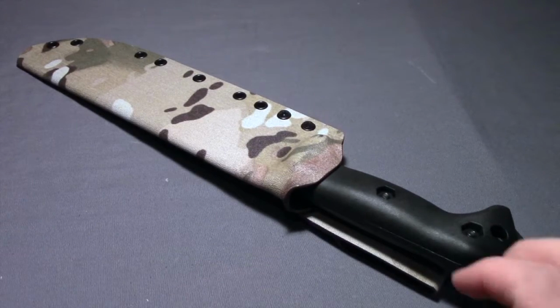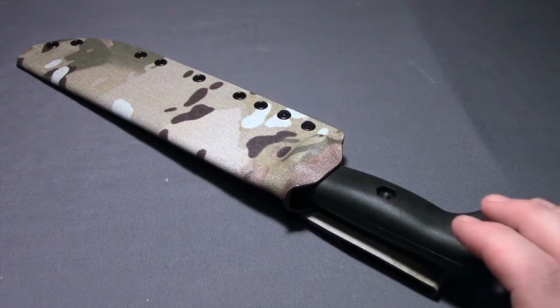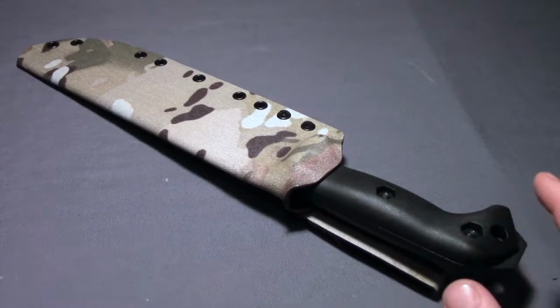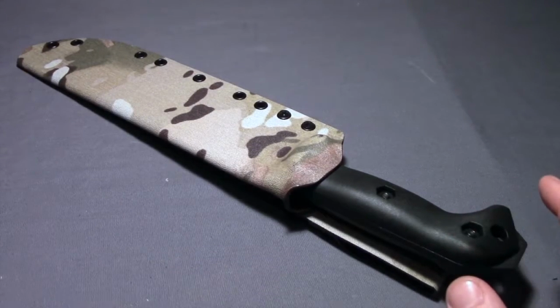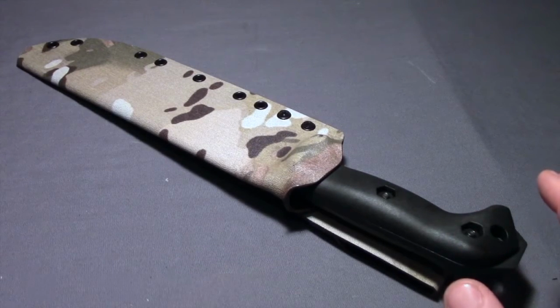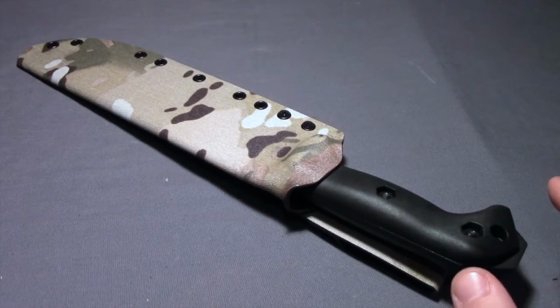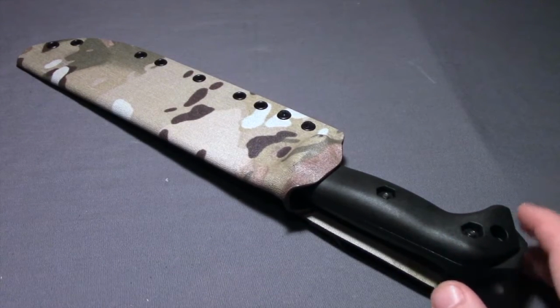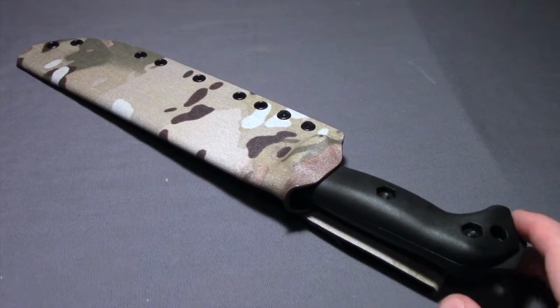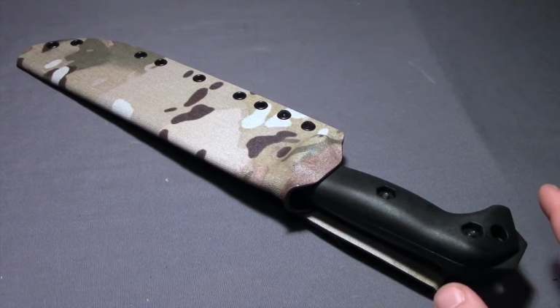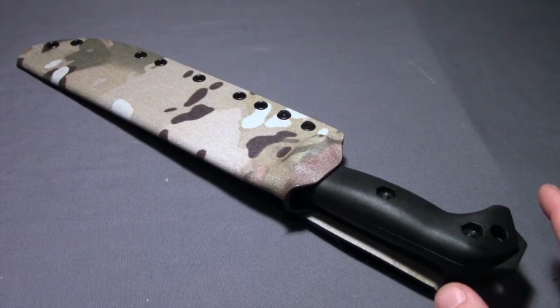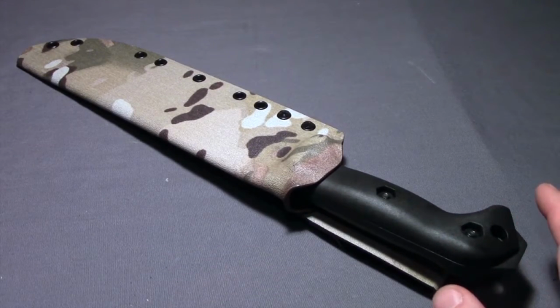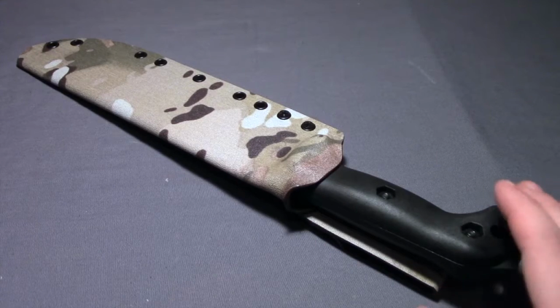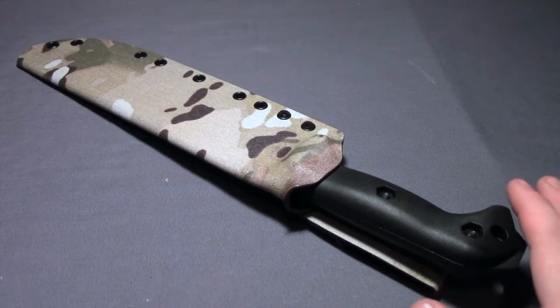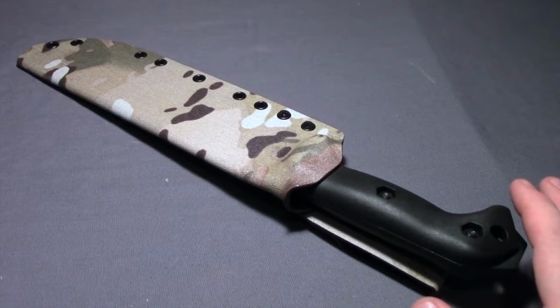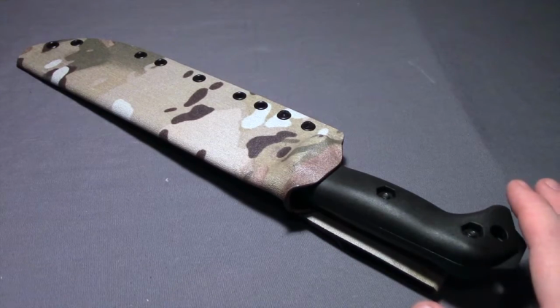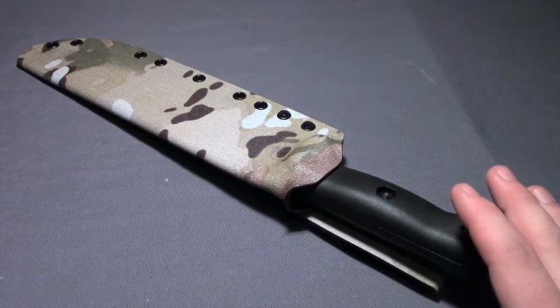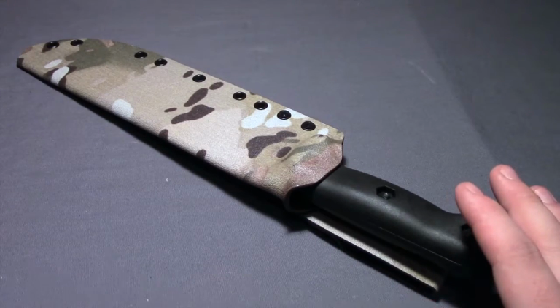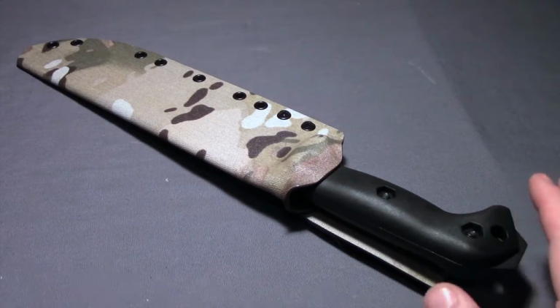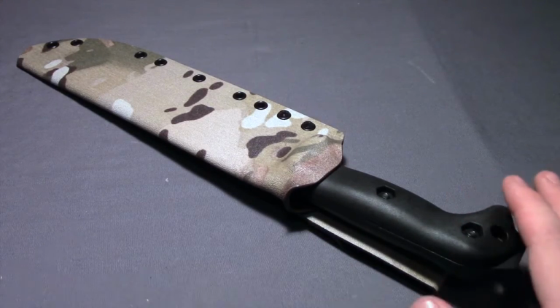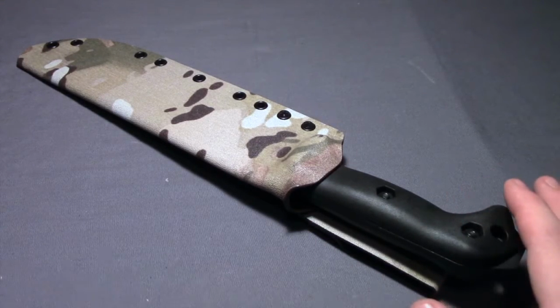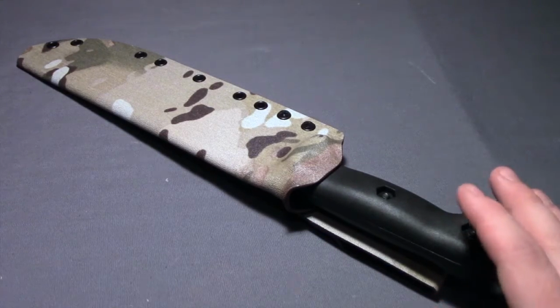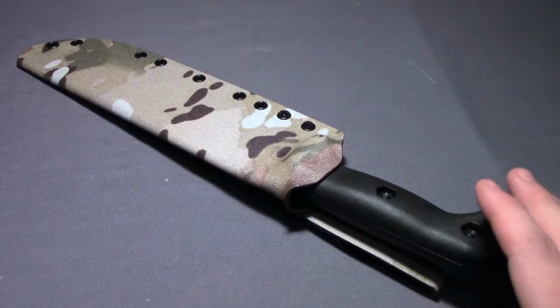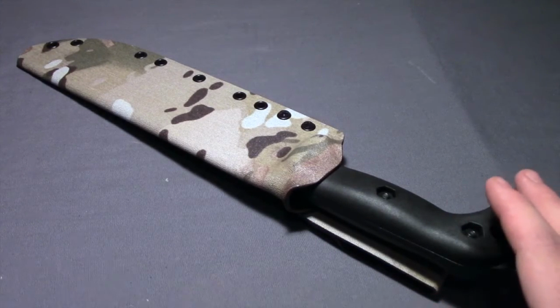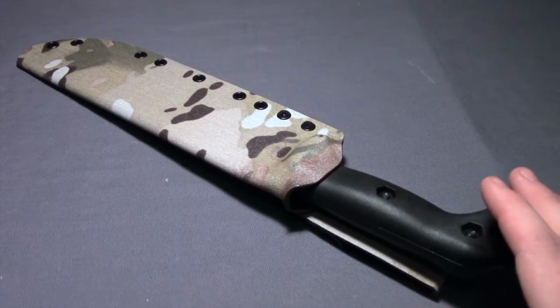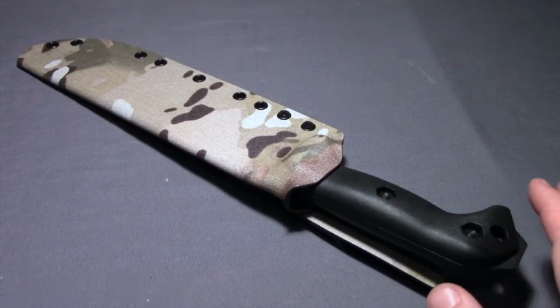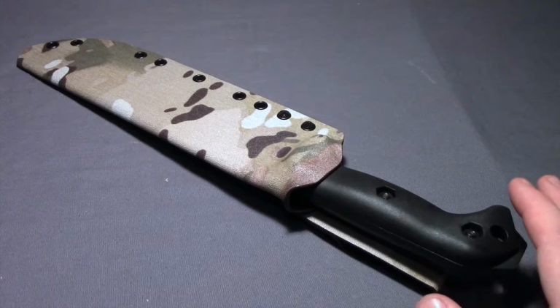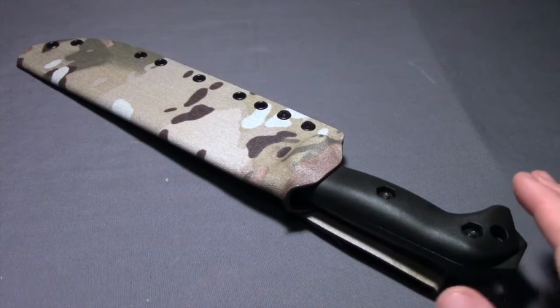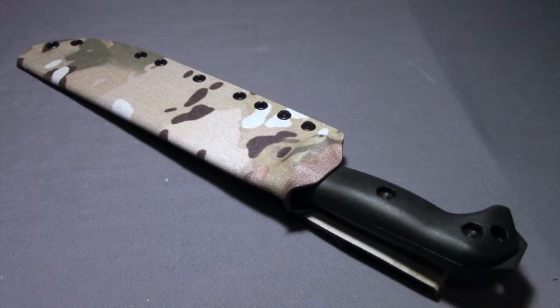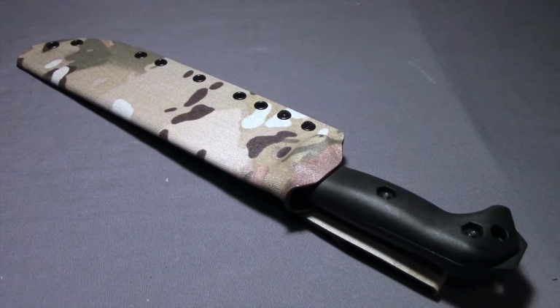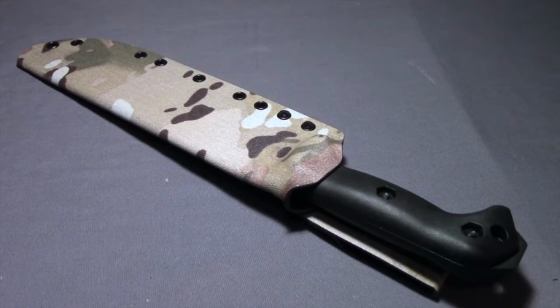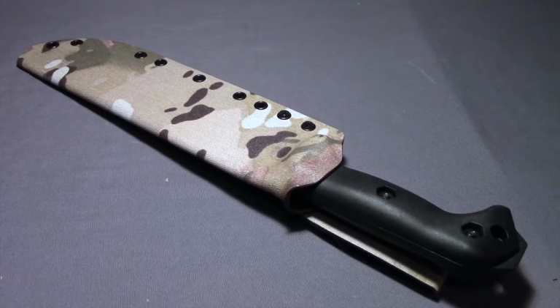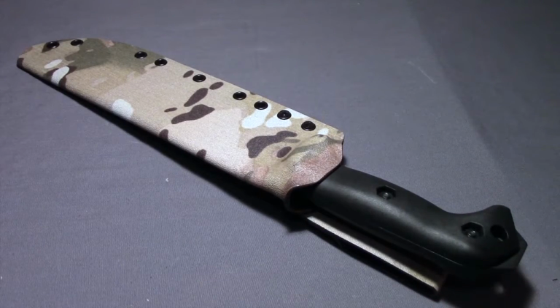Really cool guy, really down to earth, and just a really generous guy. So I decided that when I bought my Becker BK9, I wanted to get one of the custom sheaths he made just so I could test him out. And I've been extremely satisfied with it so far, so I'm going to talk about my overall experience with it — the fit and finish and some of the other options as far as the sheaths he makes.